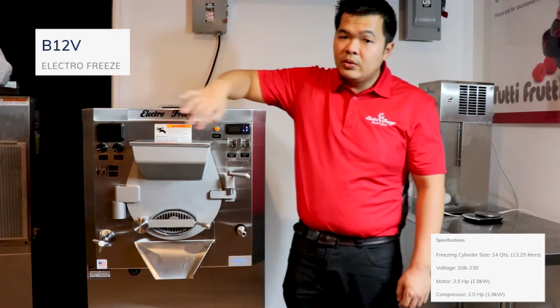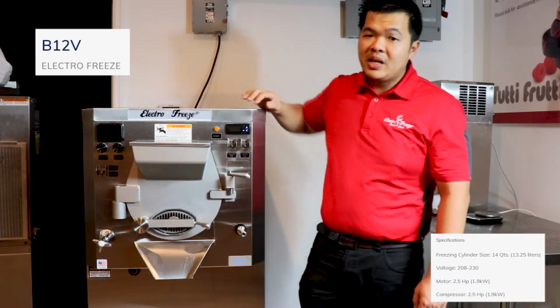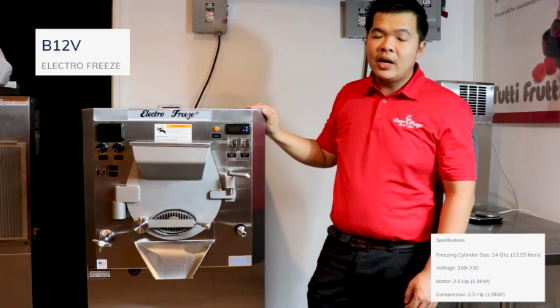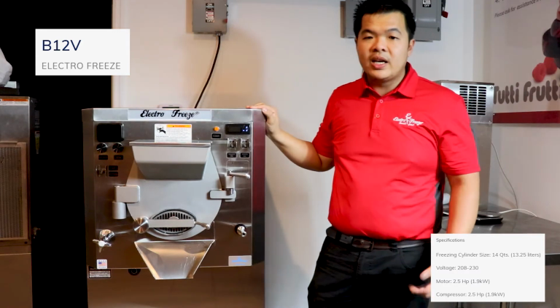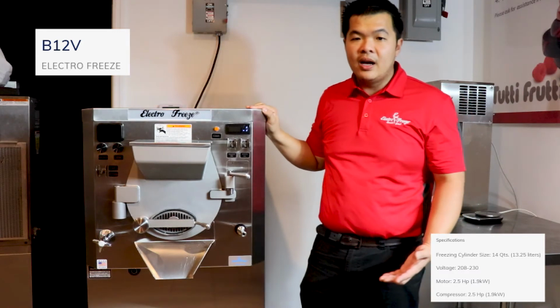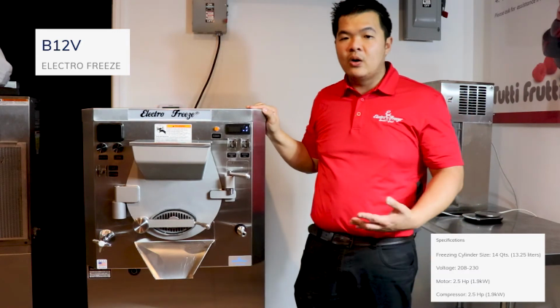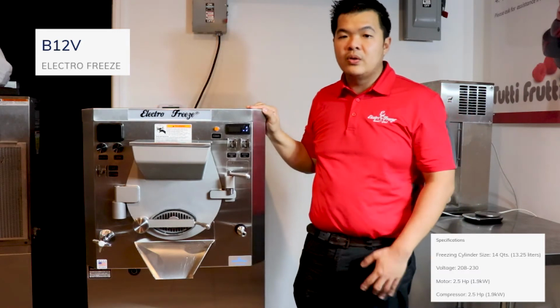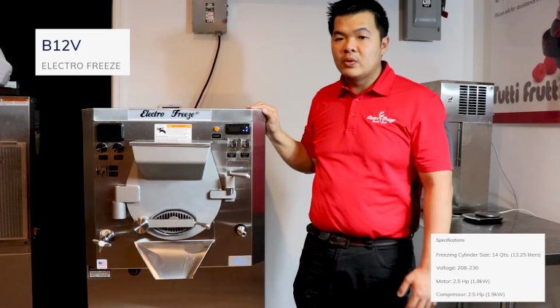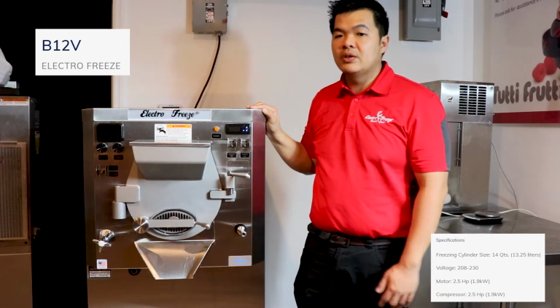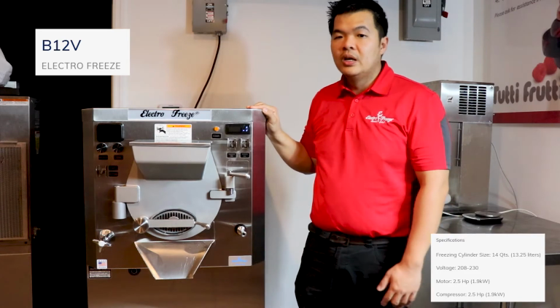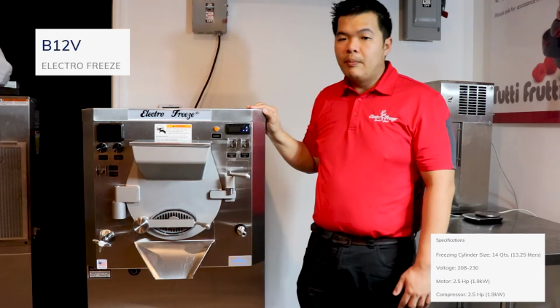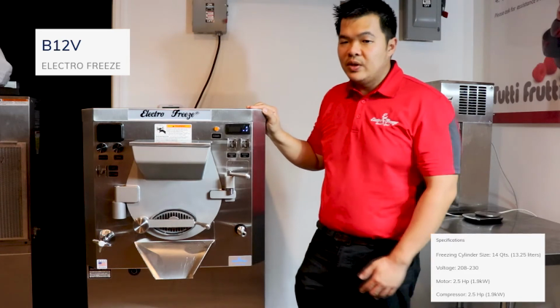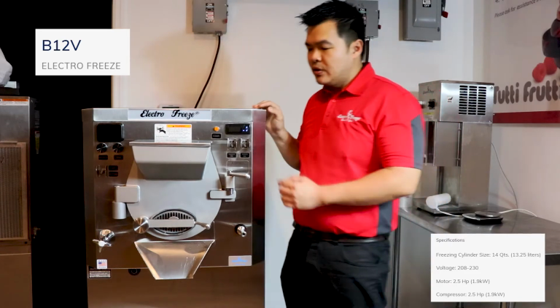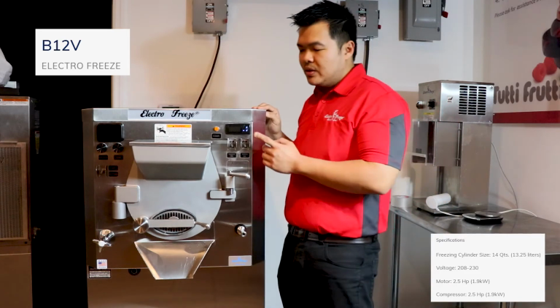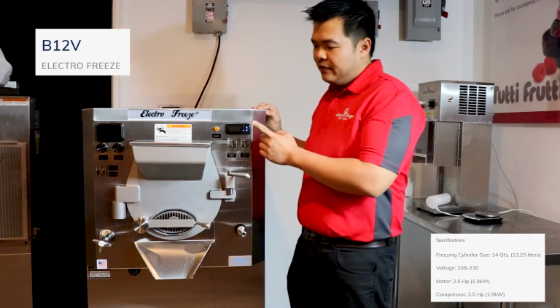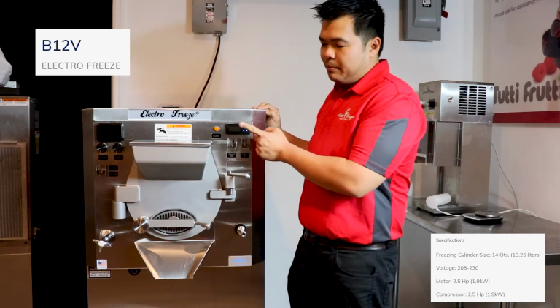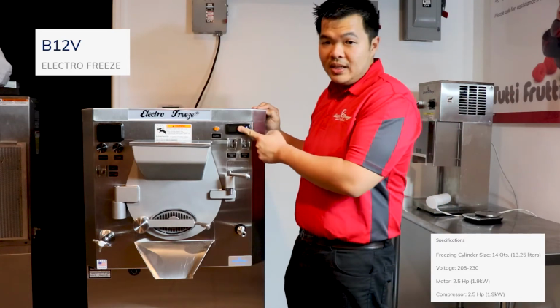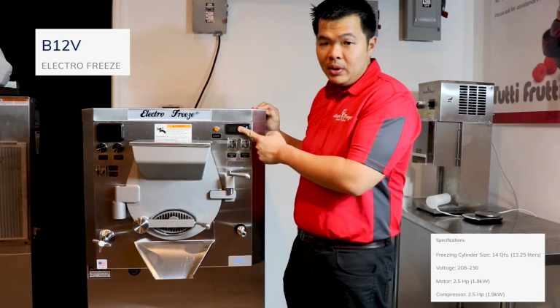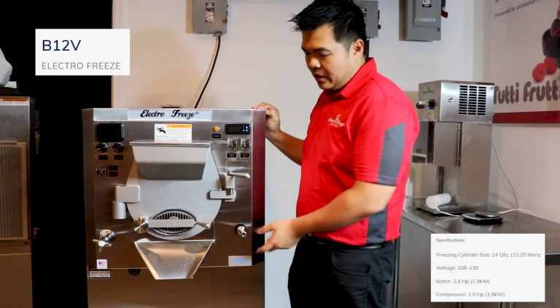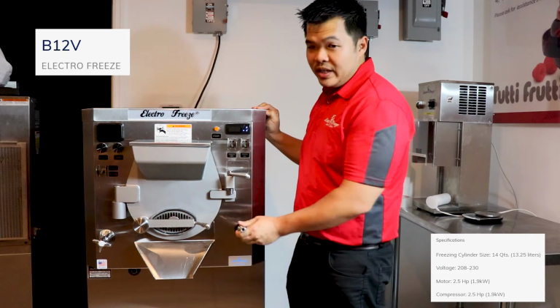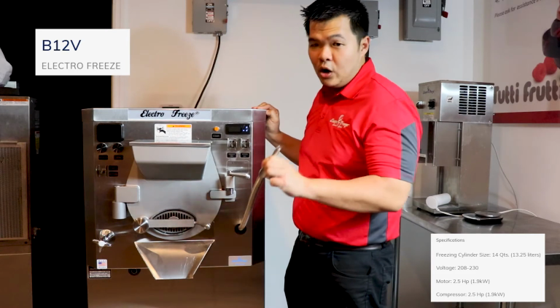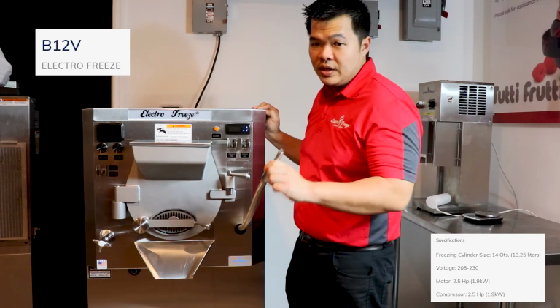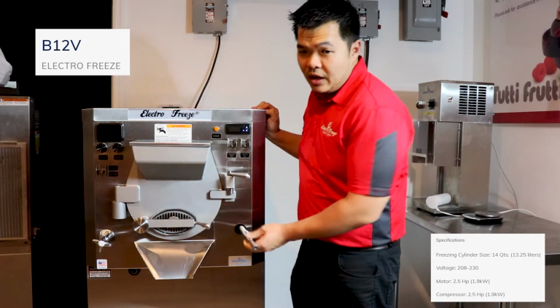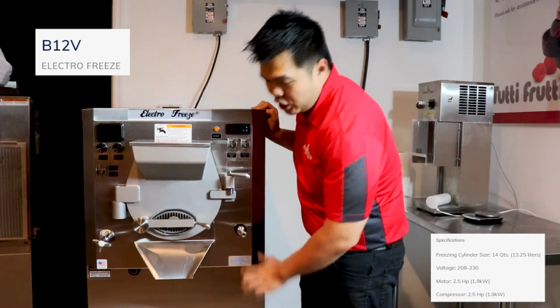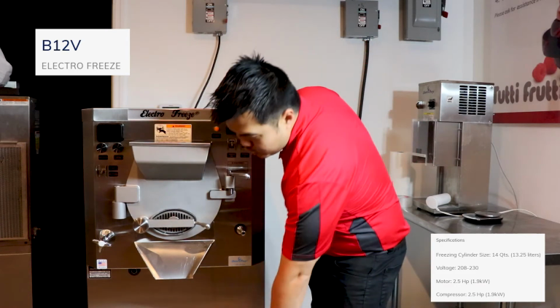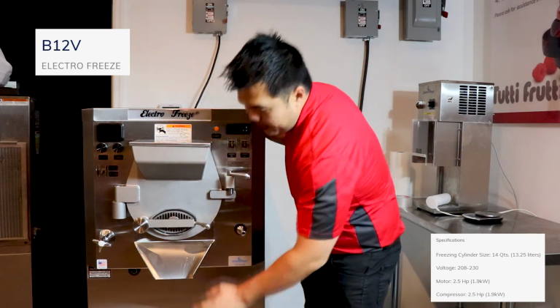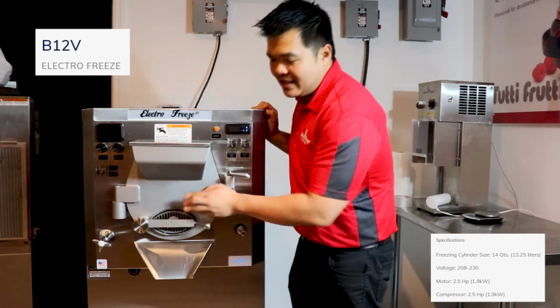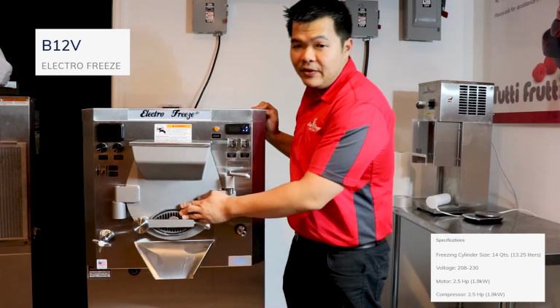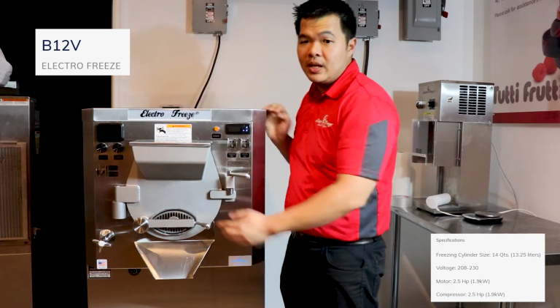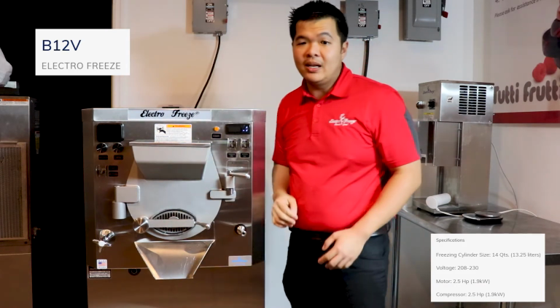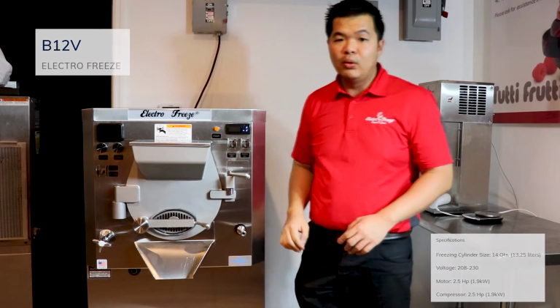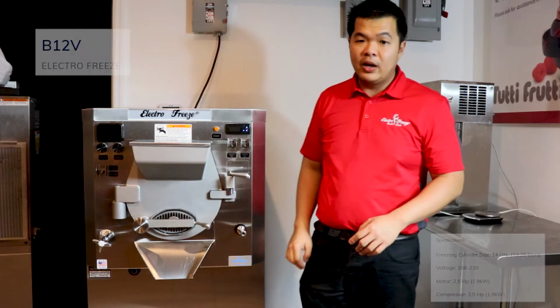So you can make gelato, Italian ice, hard ice cream, and frozen custard. Our batch freezer also features a built-in timer, a rinsing nose, an adjustable shelf, and safety features that make it employee friendly.